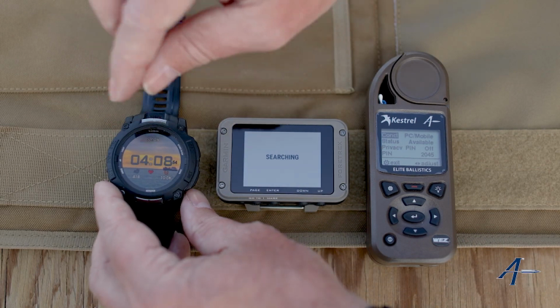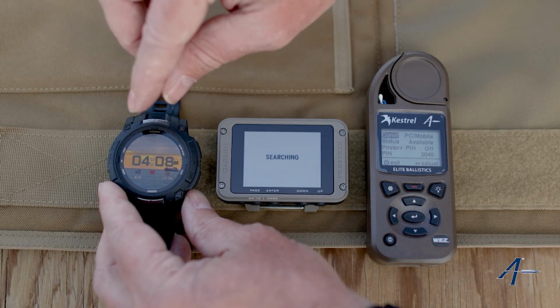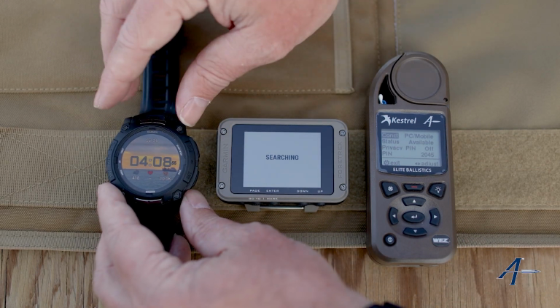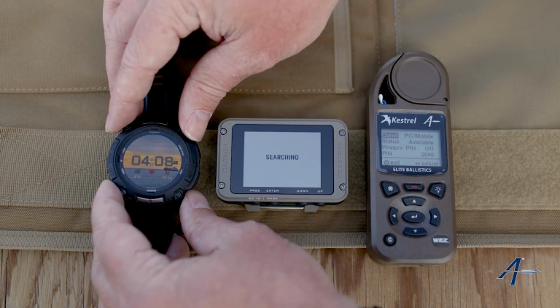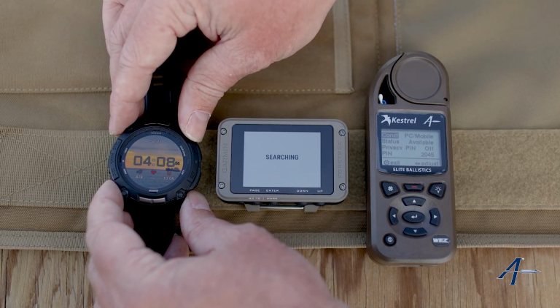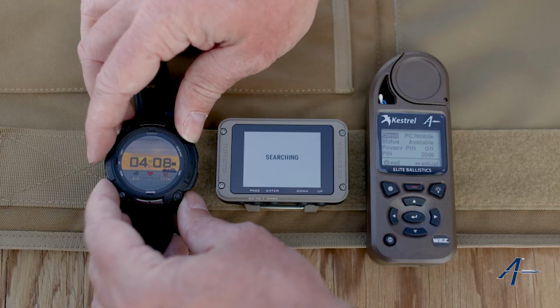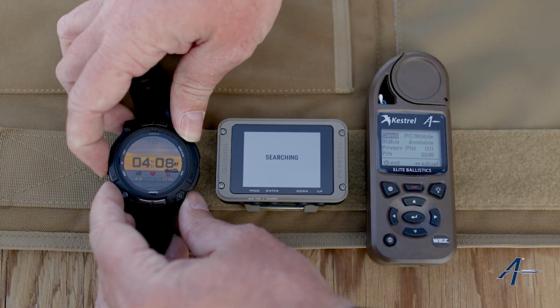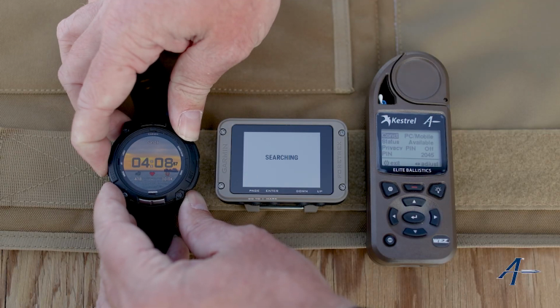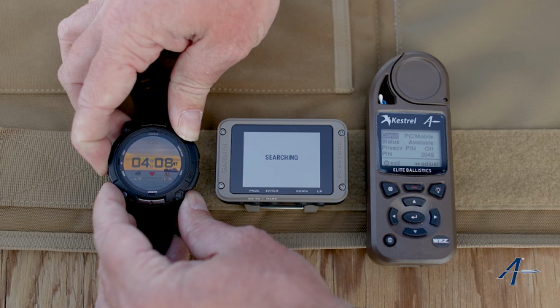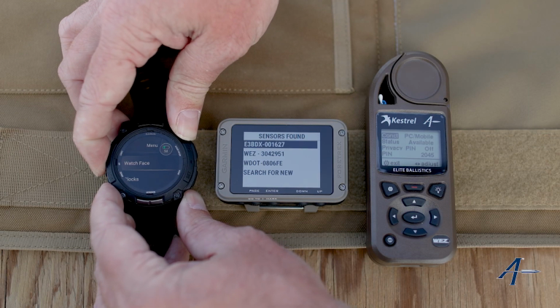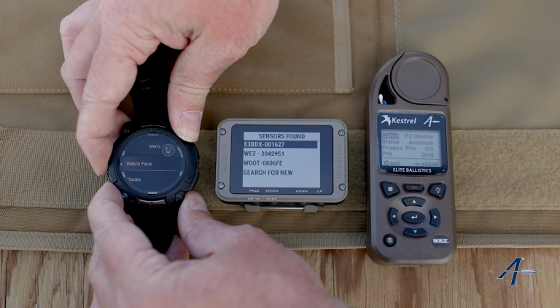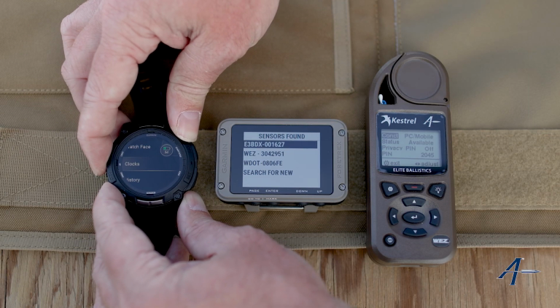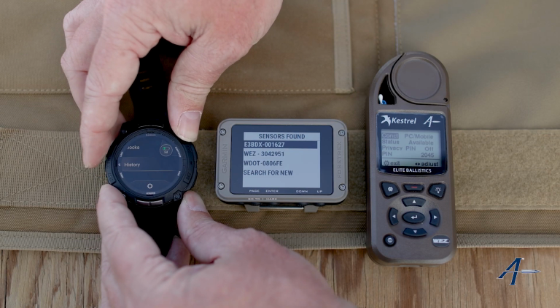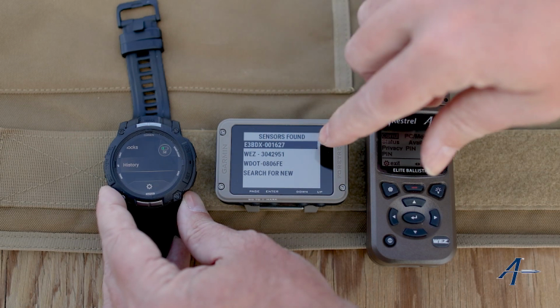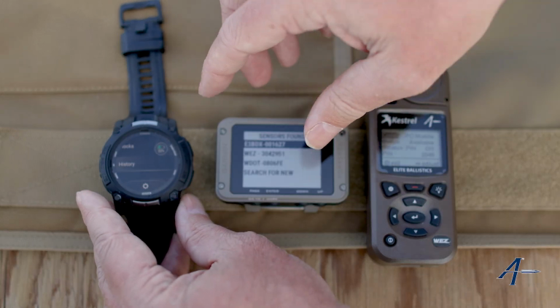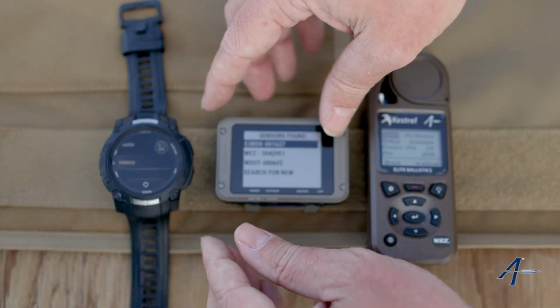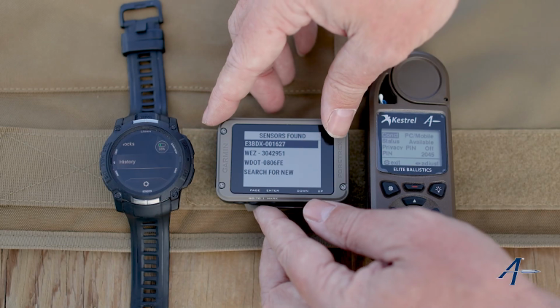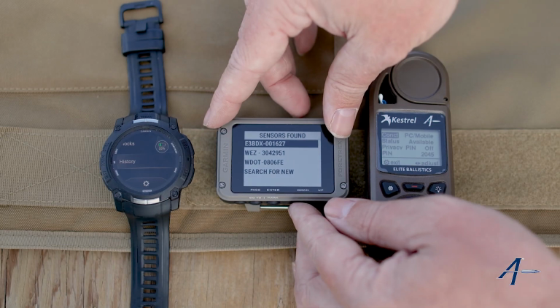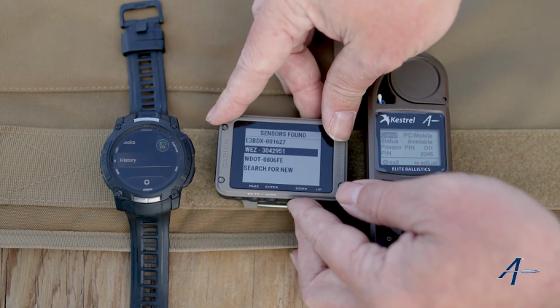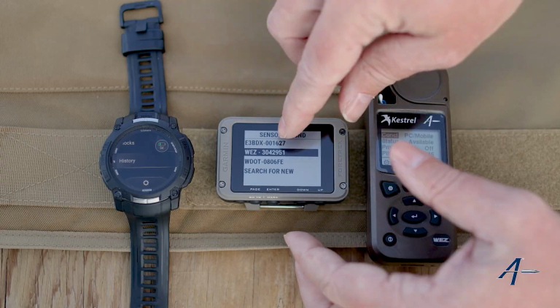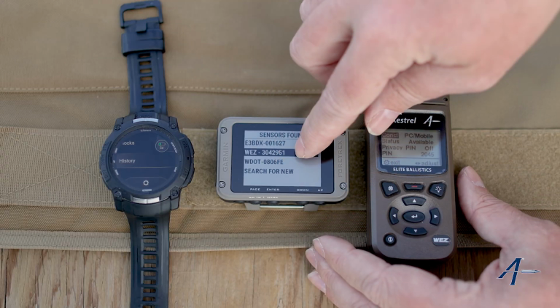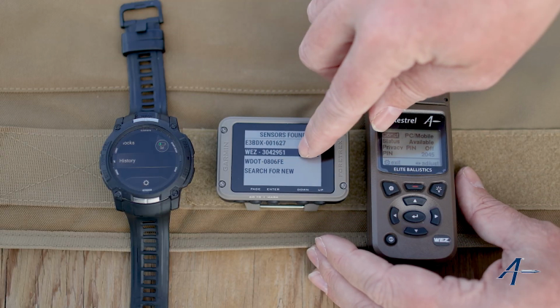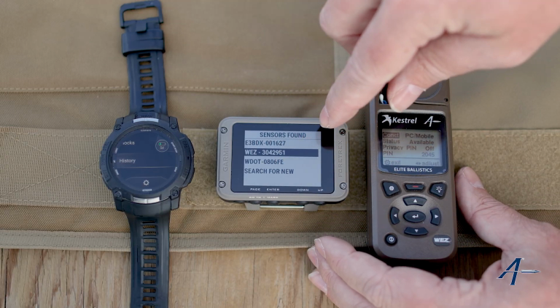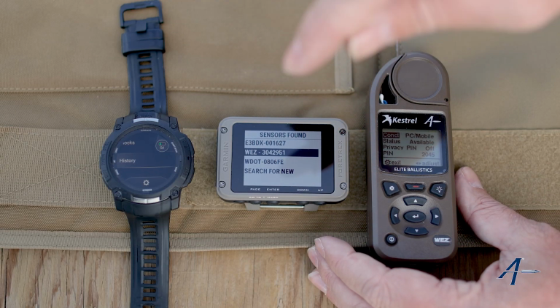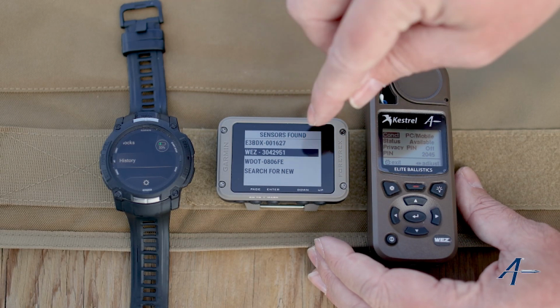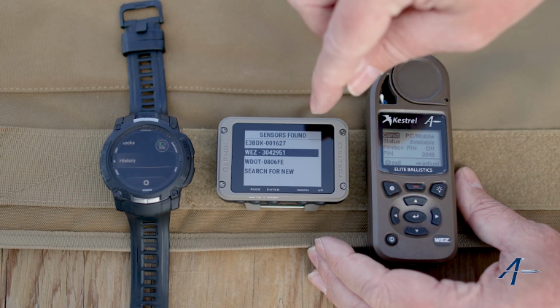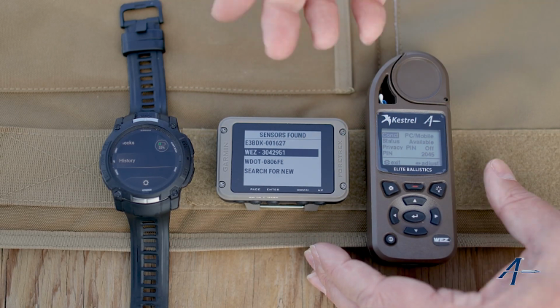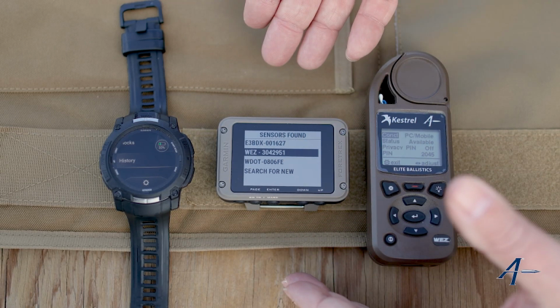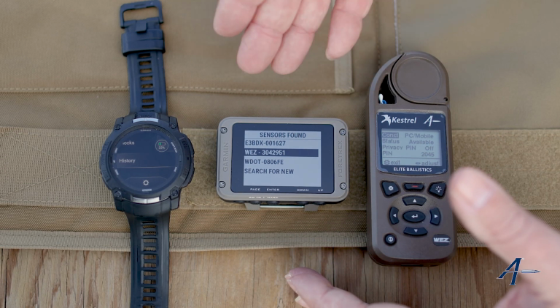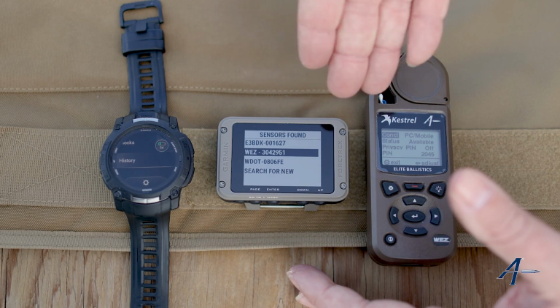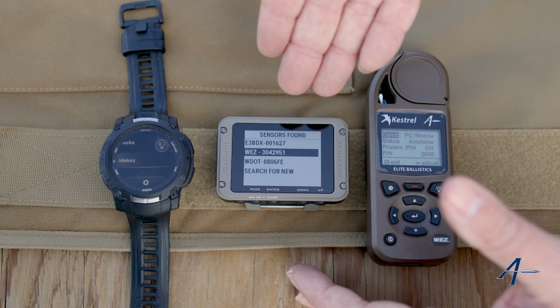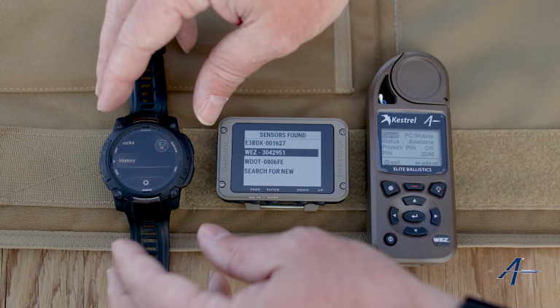Now on this Instinct 3 Tactical, I'm going to do the same thing. I'm going to scroll down — you can see there, here's the Kestrel Wes. It found it in the other menu. I would hit enter and that would pair them together.